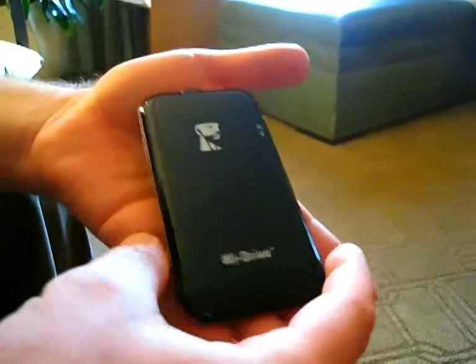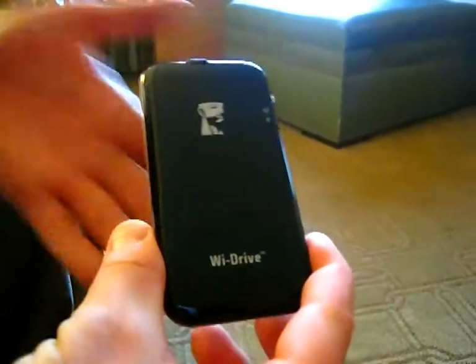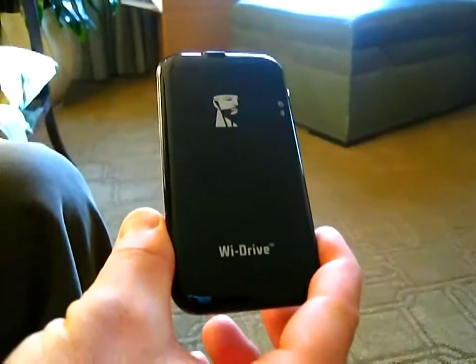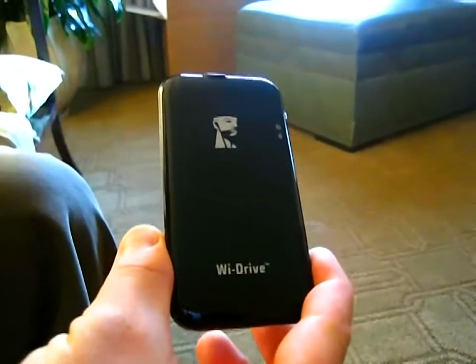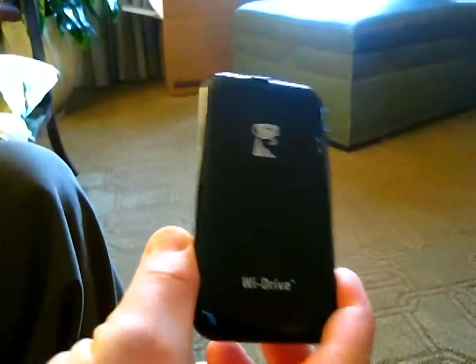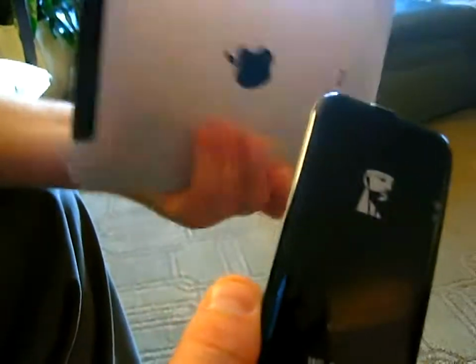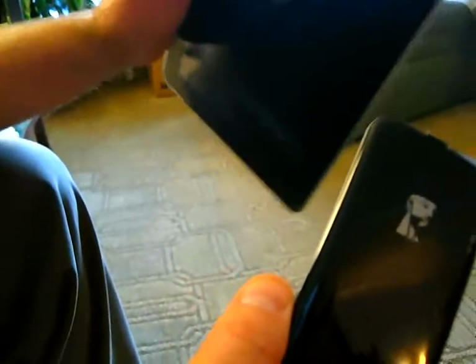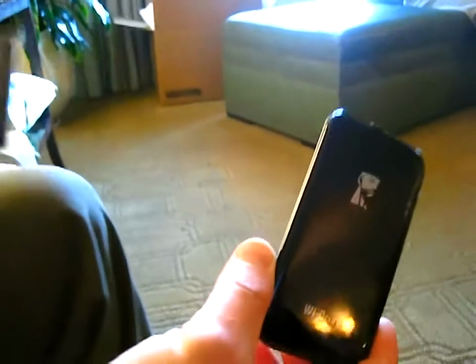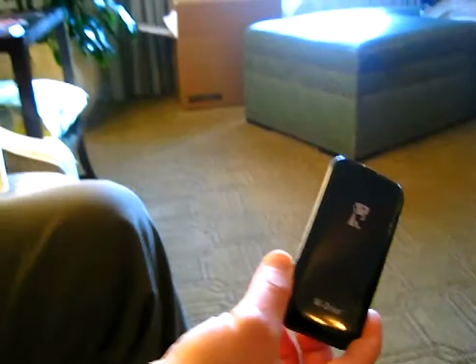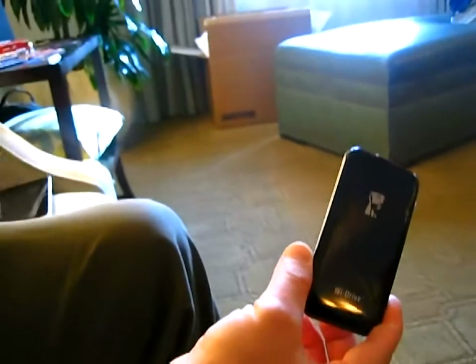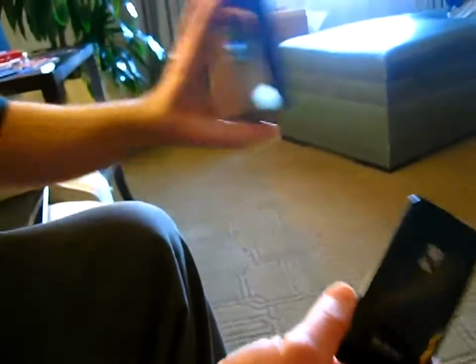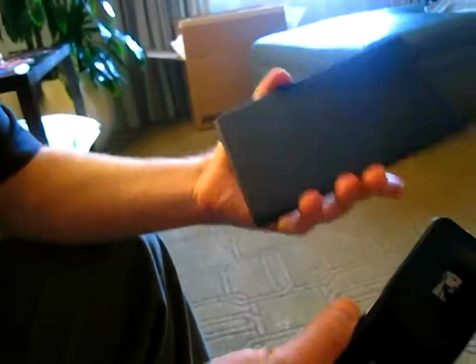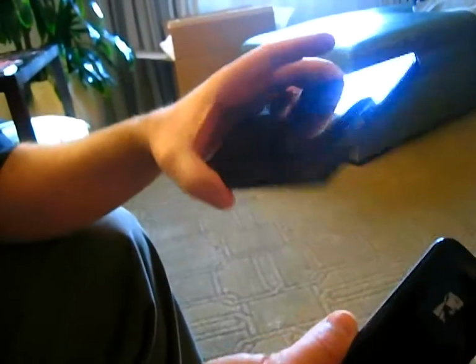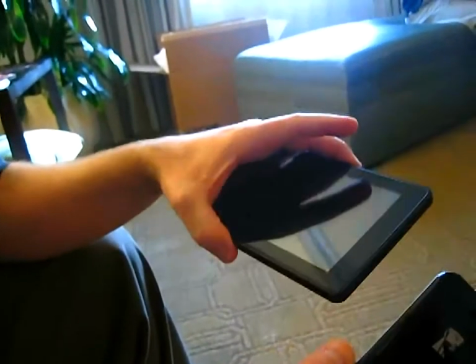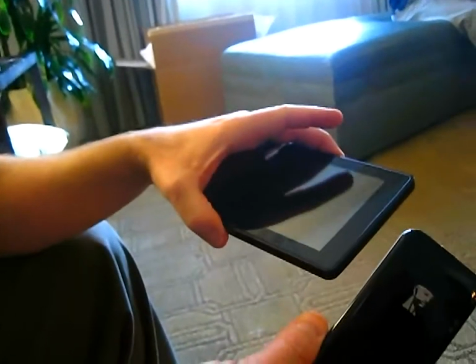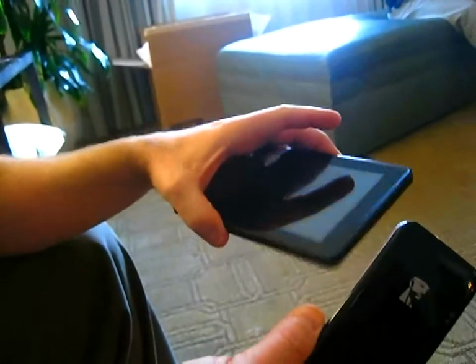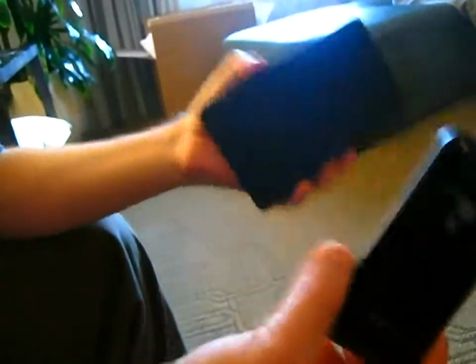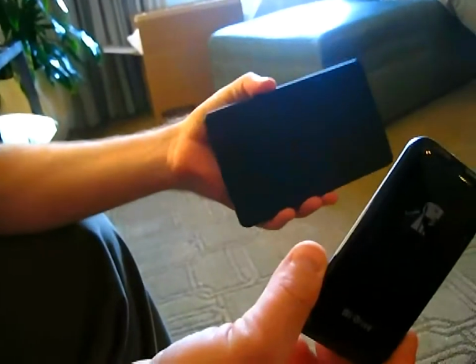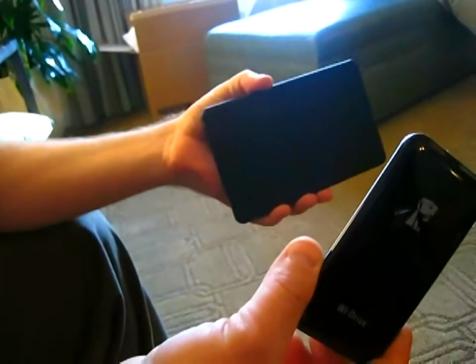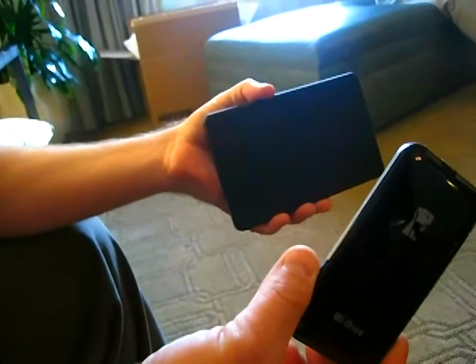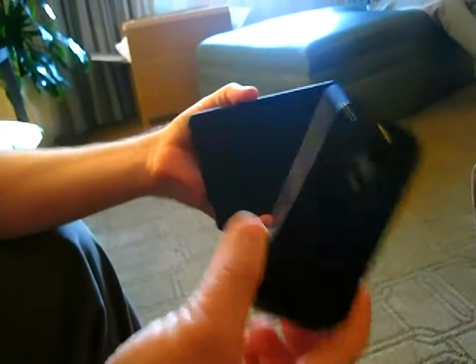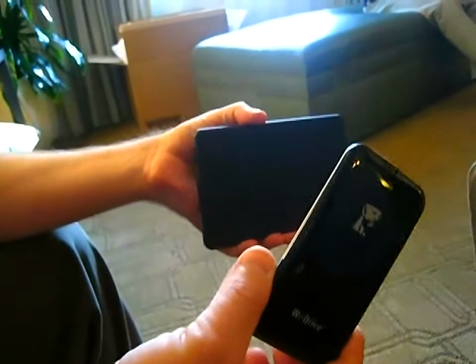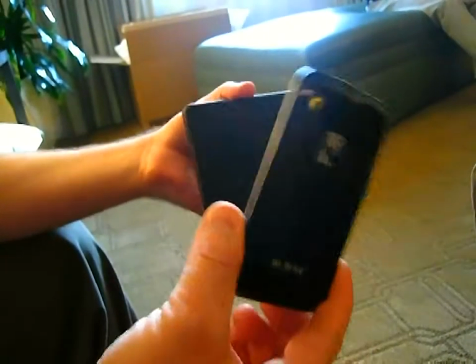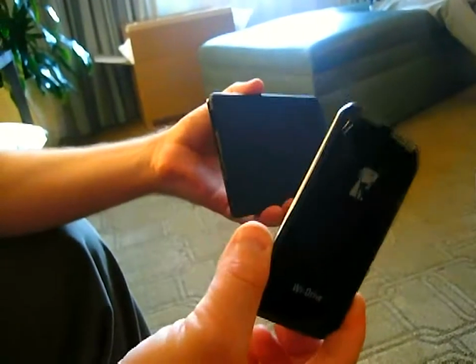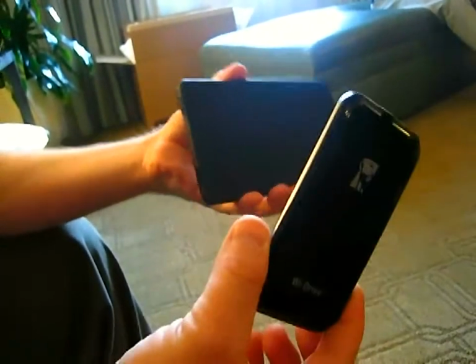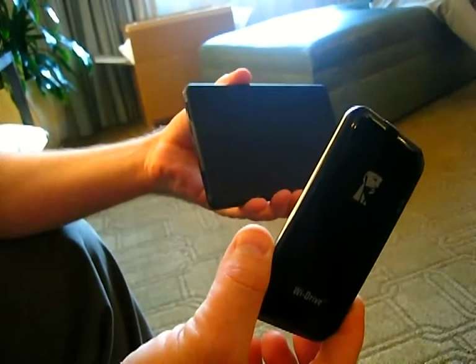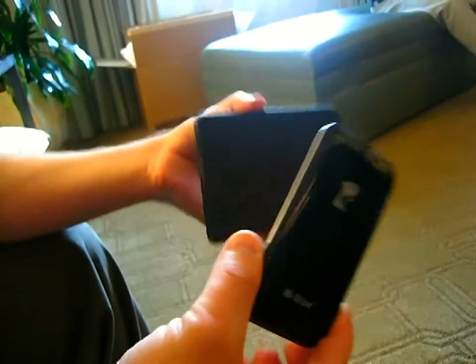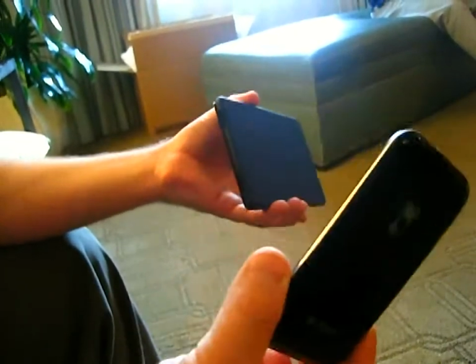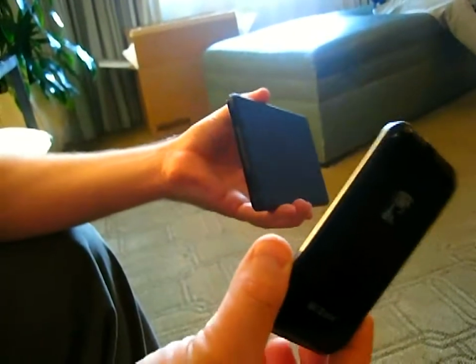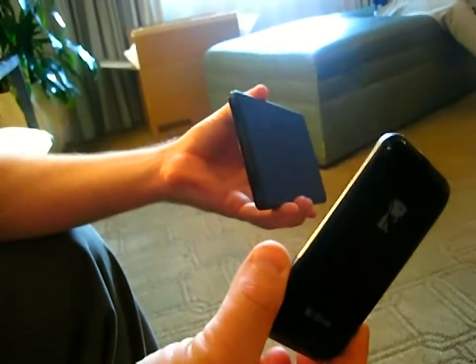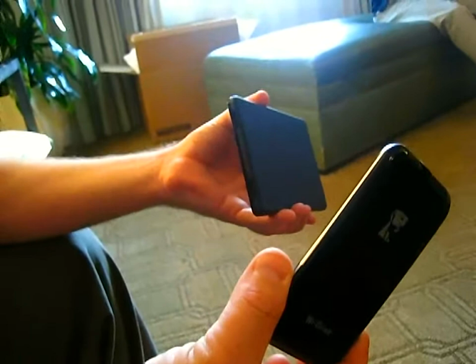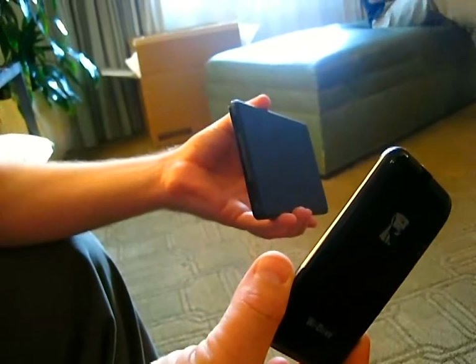The idea is, if you've got a device like an iPad or a Kindle Fire with no ports on it for expansion, you buy a 16-gig iPad, Wi-Fi version, and you think you've filled it up with movies — what are you going to do on your 18-hour flight to Australia?